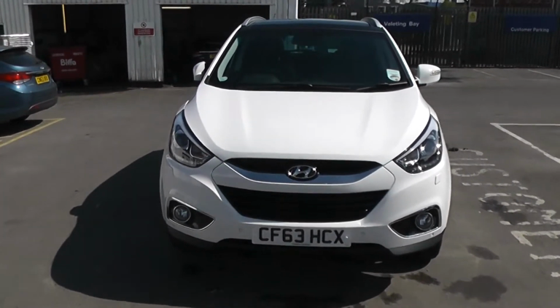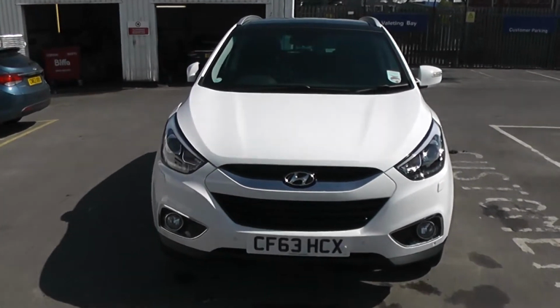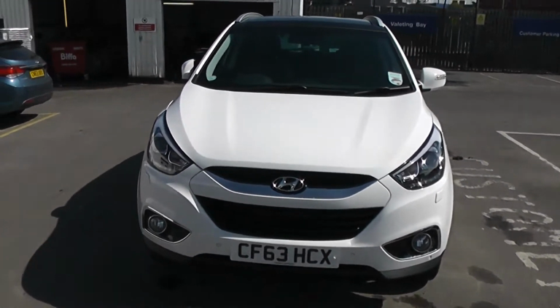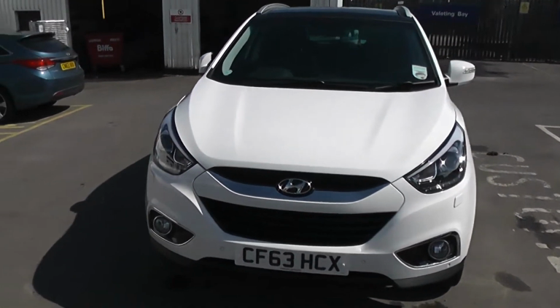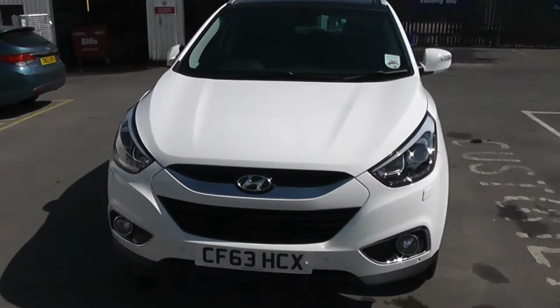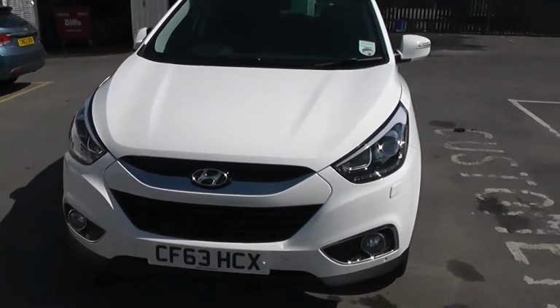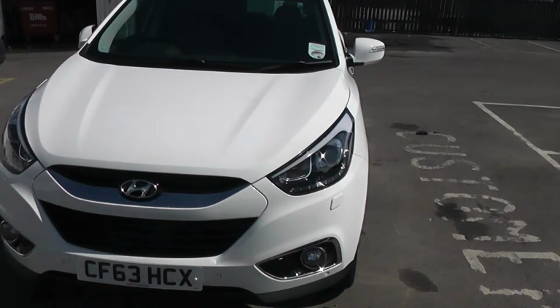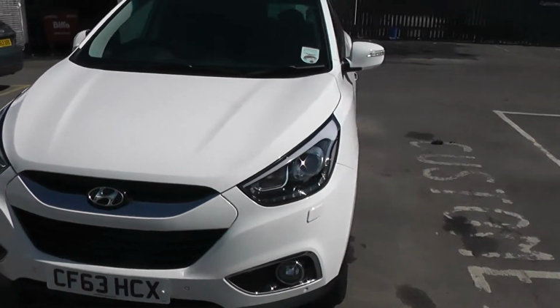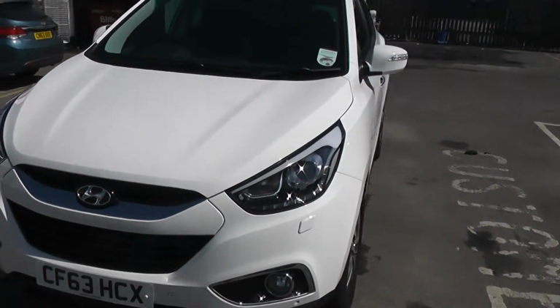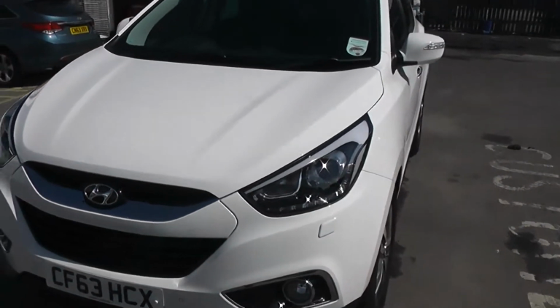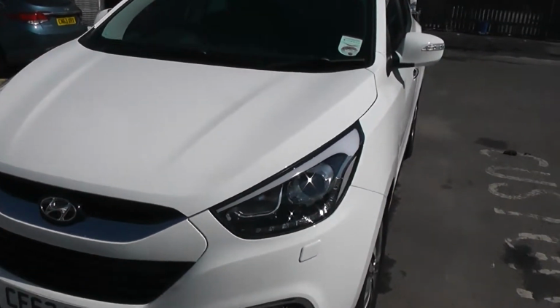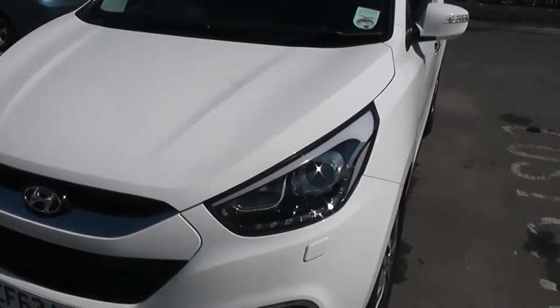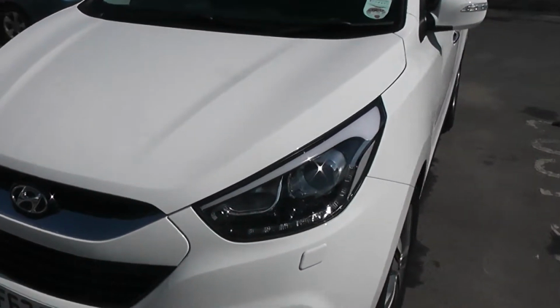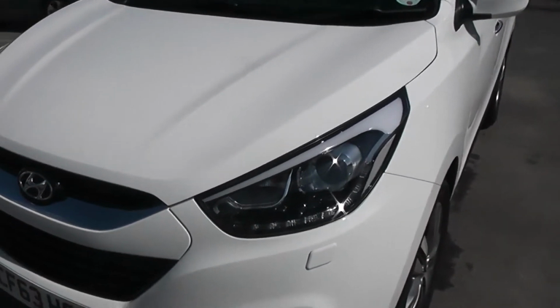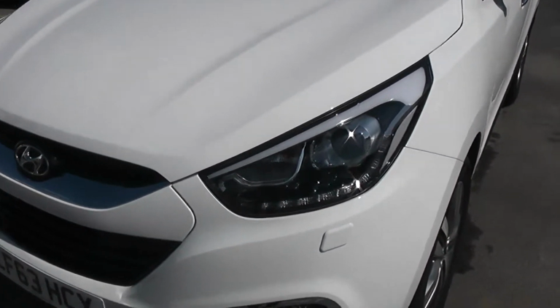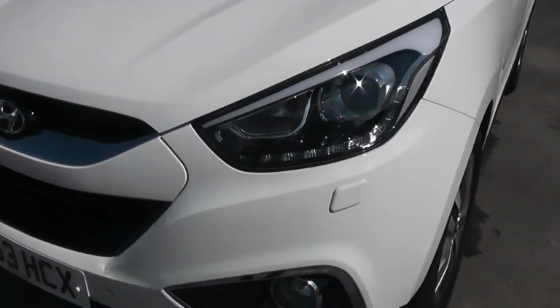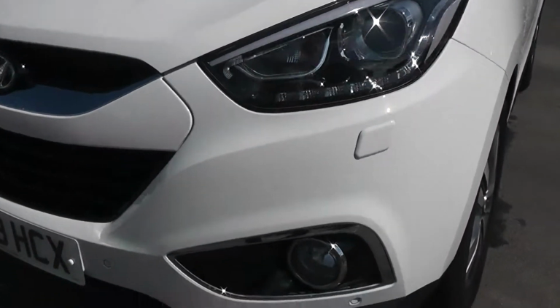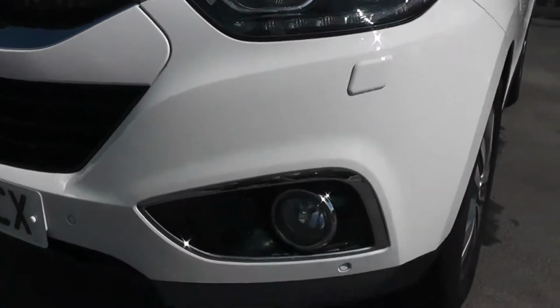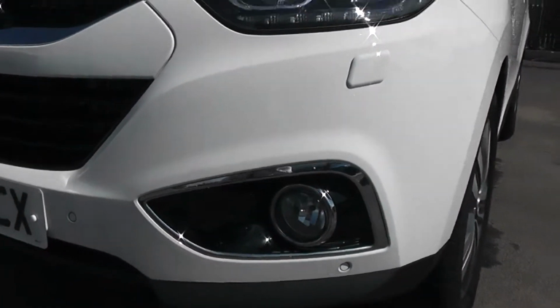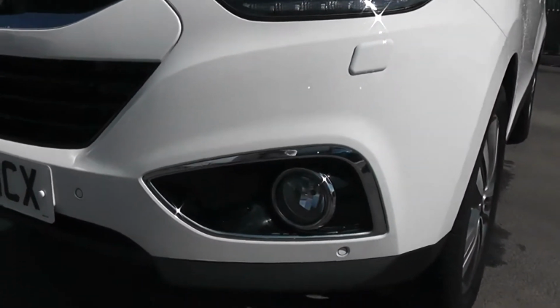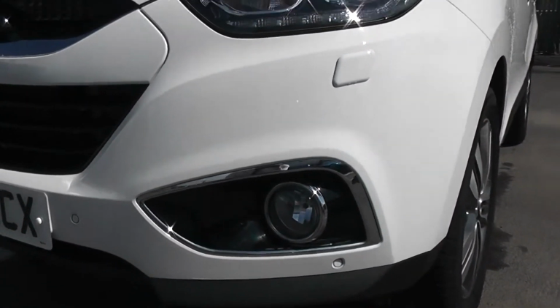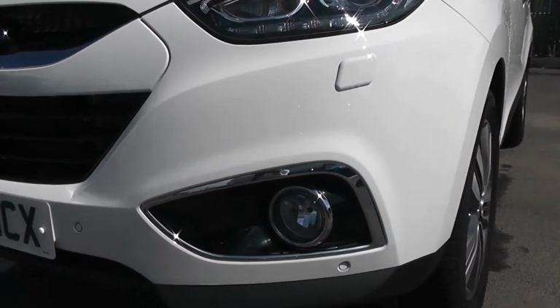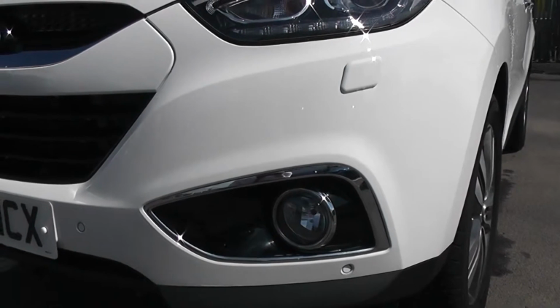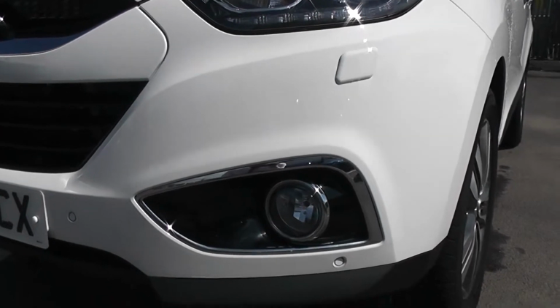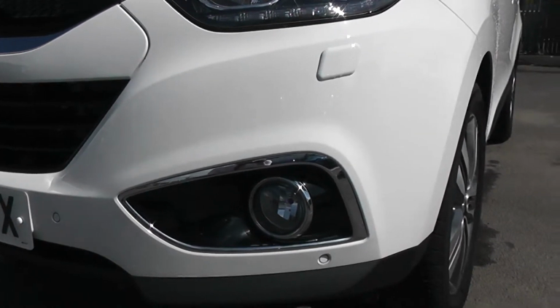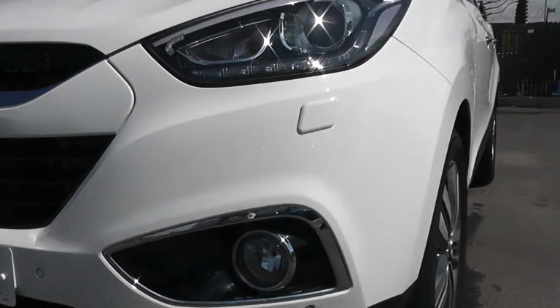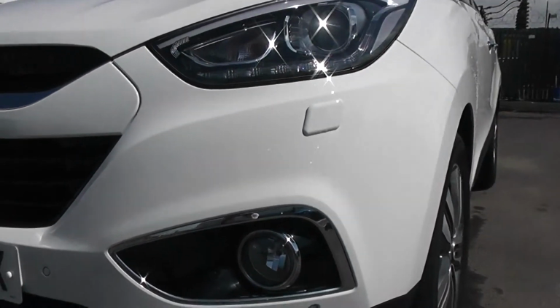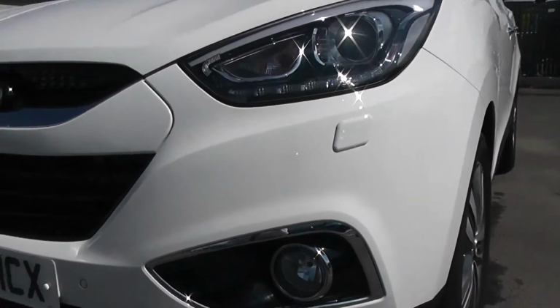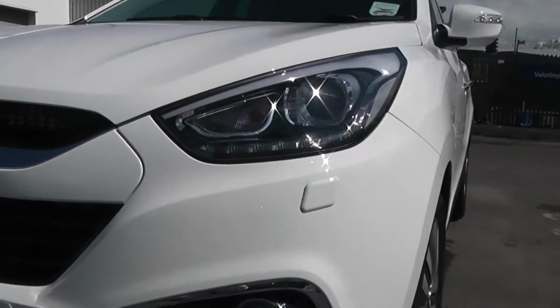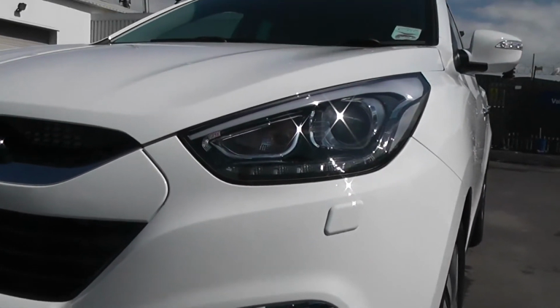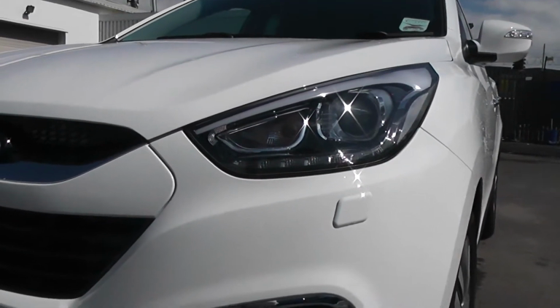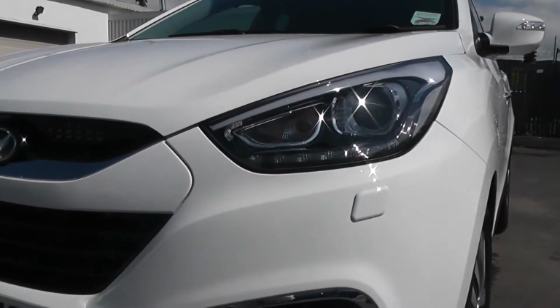At the front of this iX35 we have LED daytime running lights, front fog lights with chrome surround, and we also have xenon headlights.